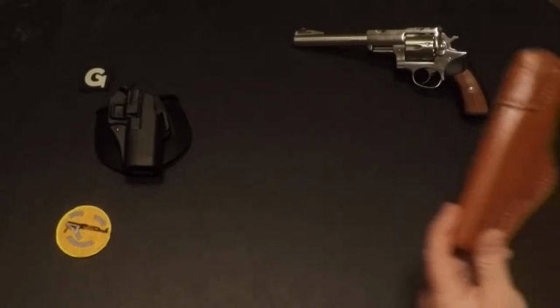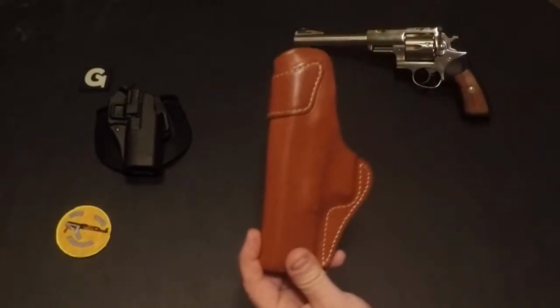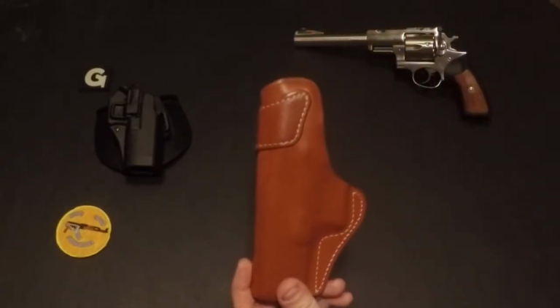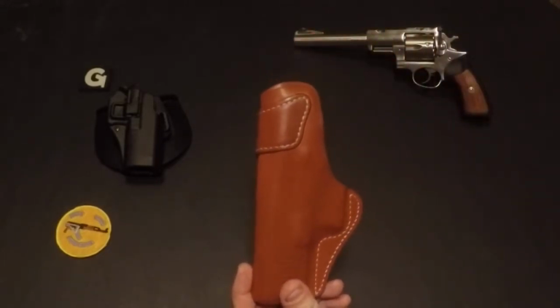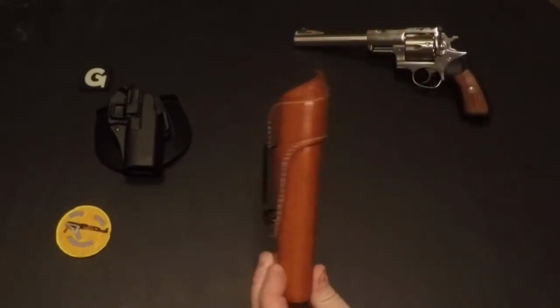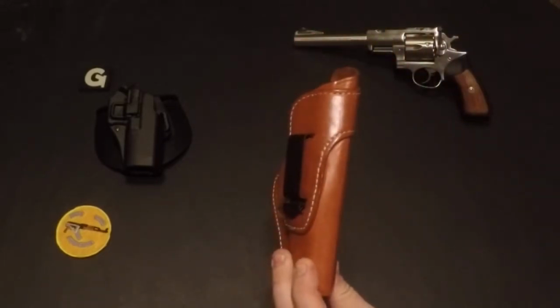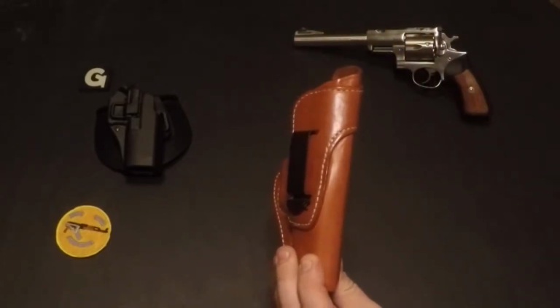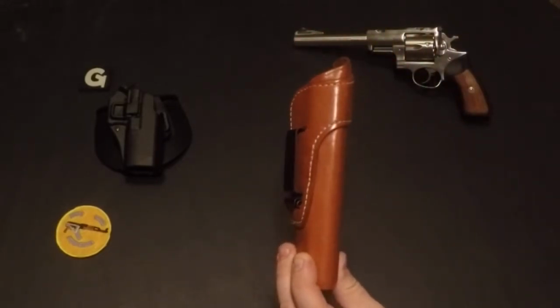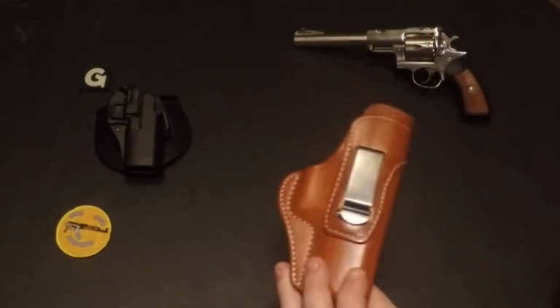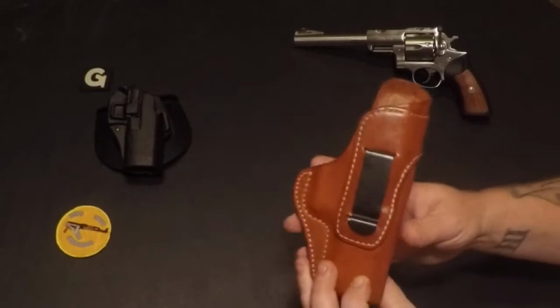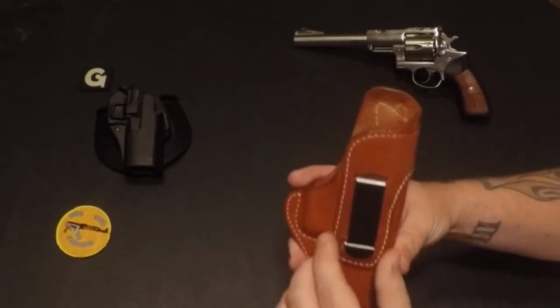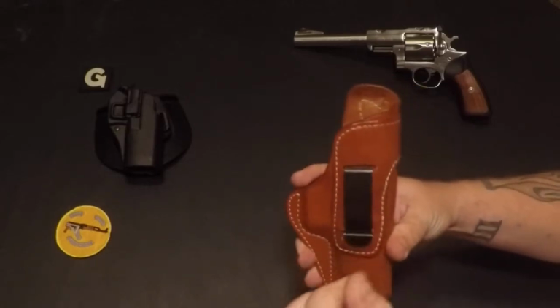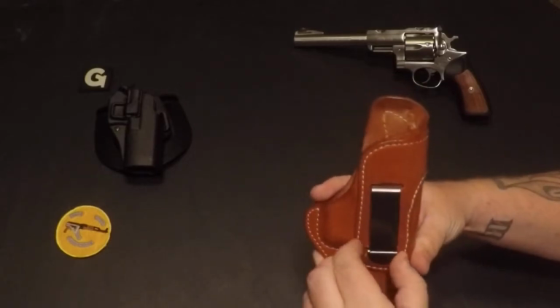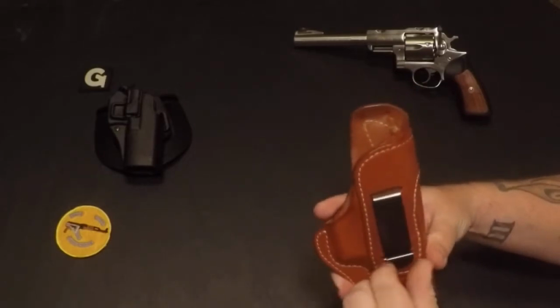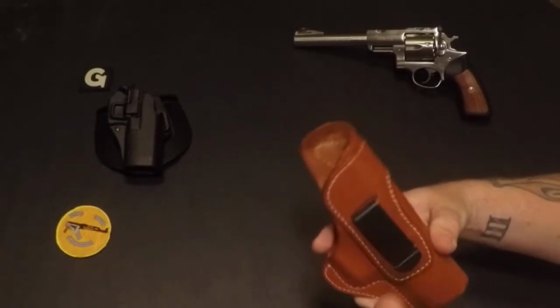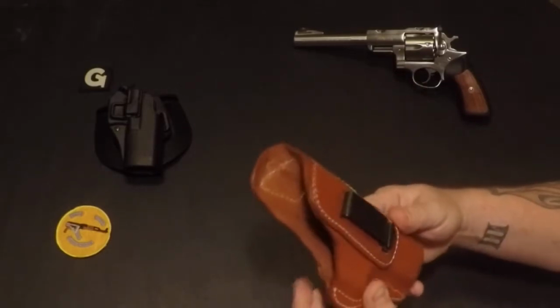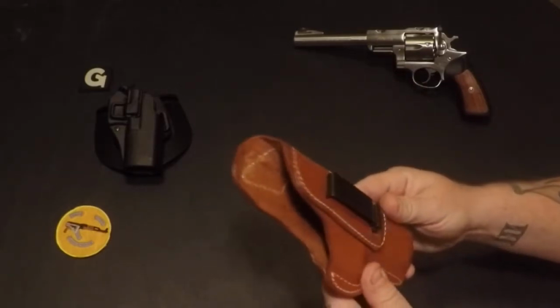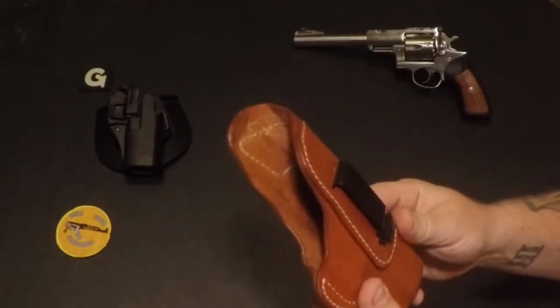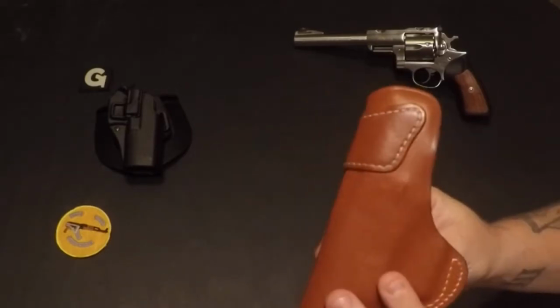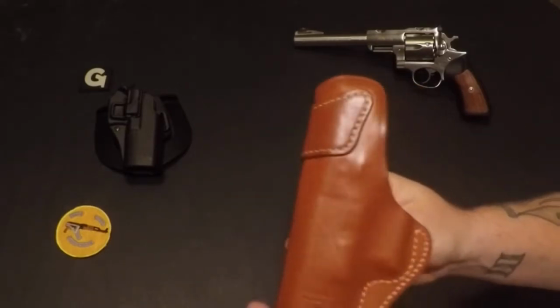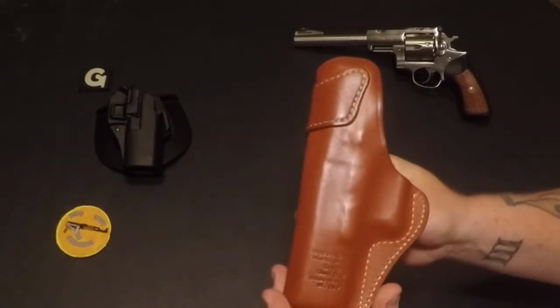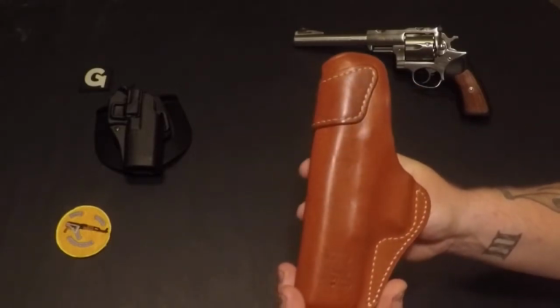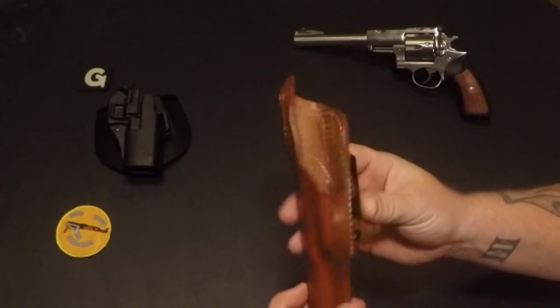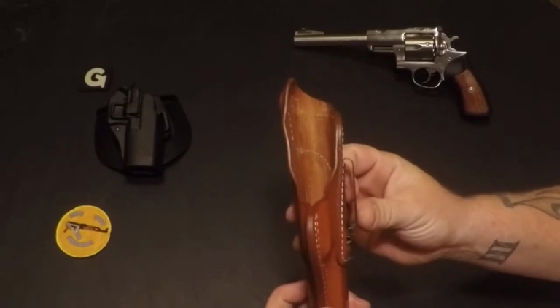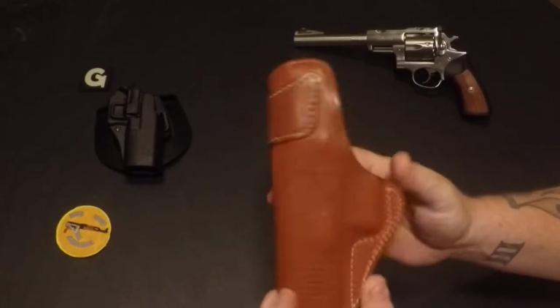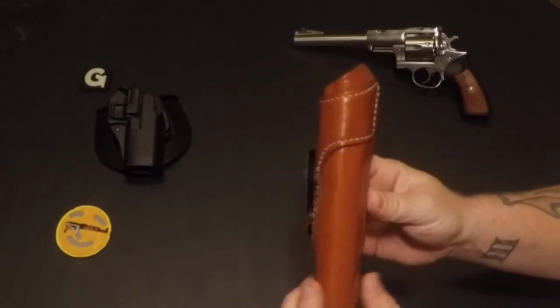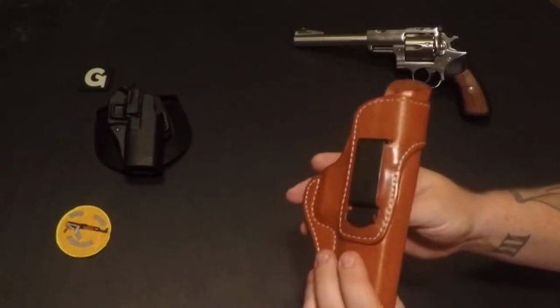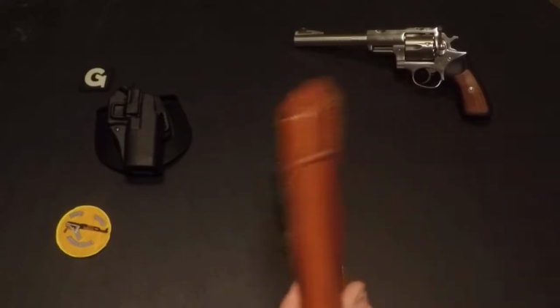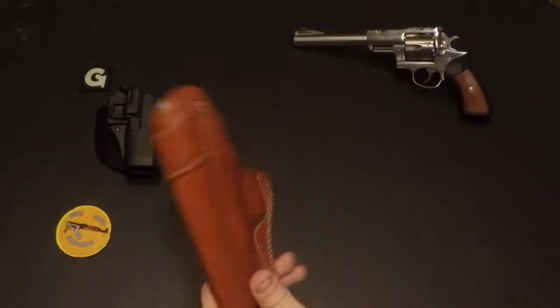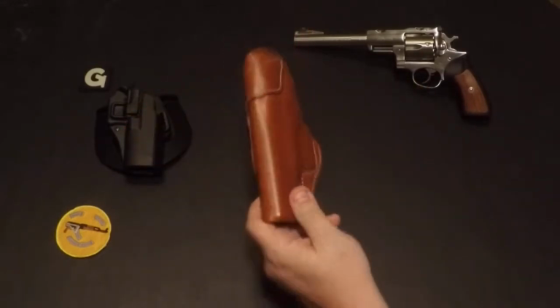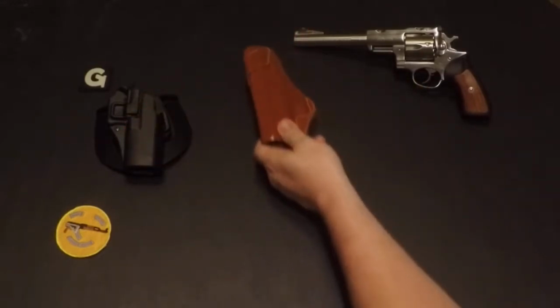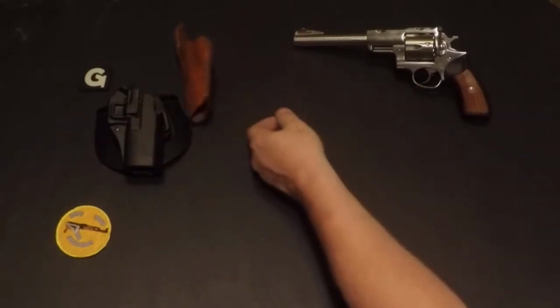Second holster for my Glock 32 is a Blackhawk leather. Got the belt clip — real nice sturdy metal clip, real nice stitching, good leather. Fits well, carries well.